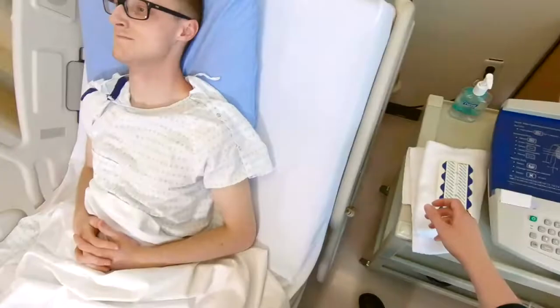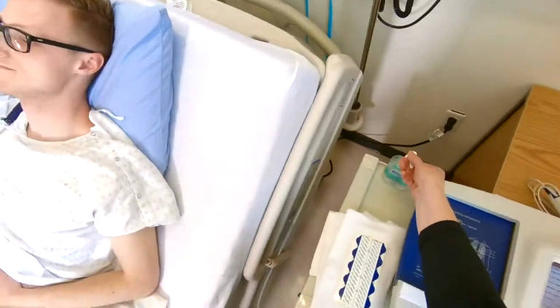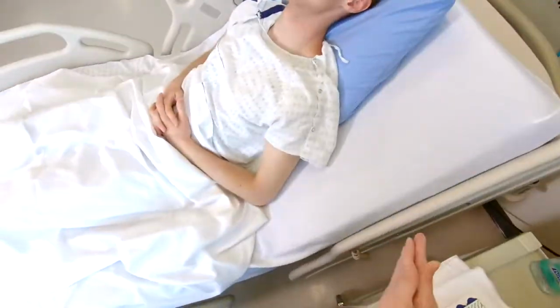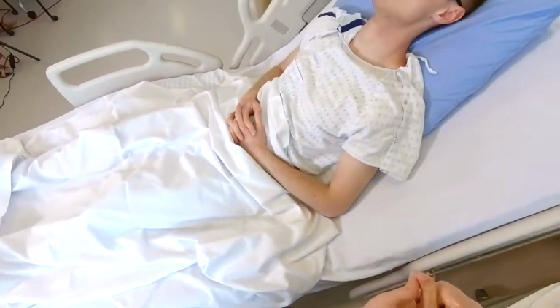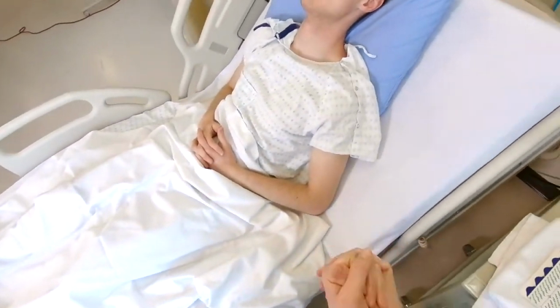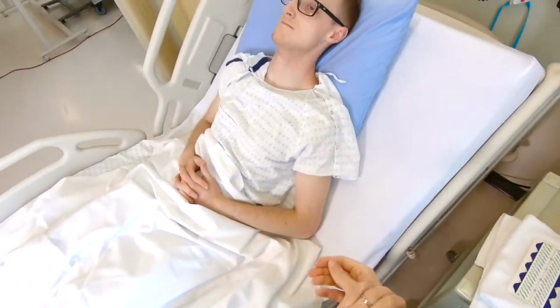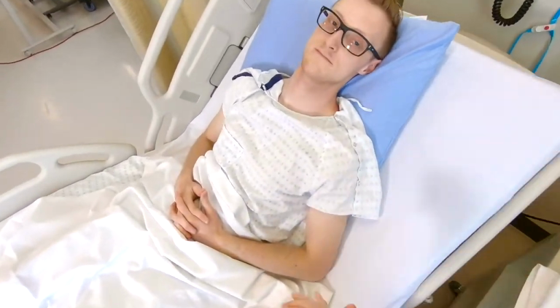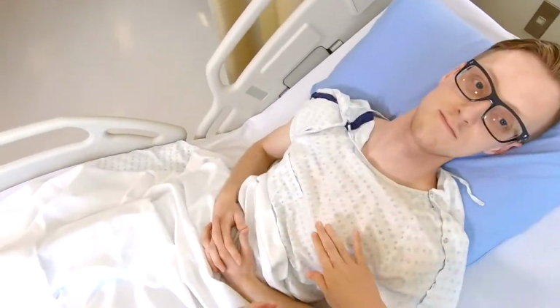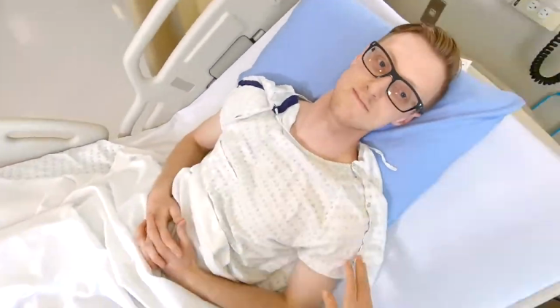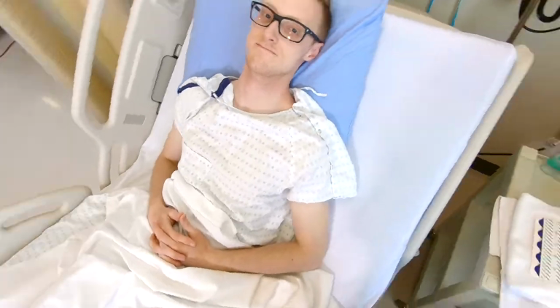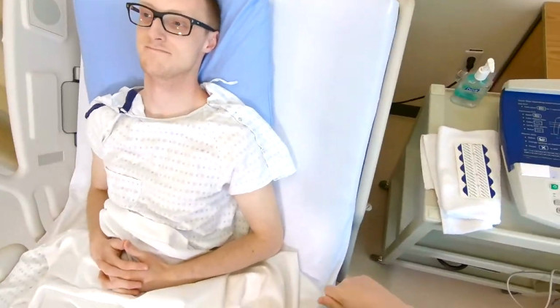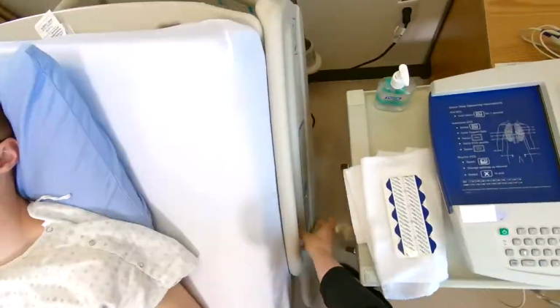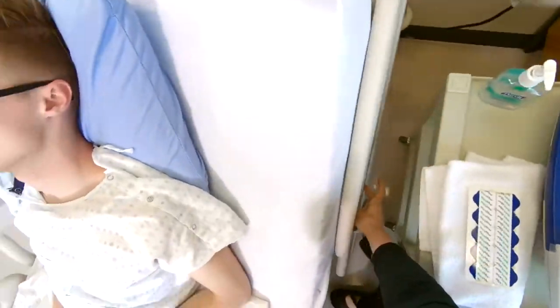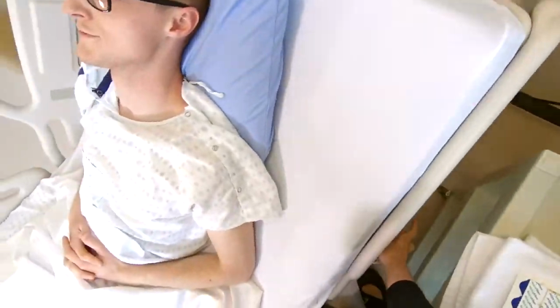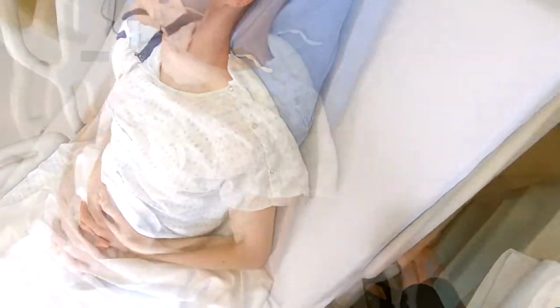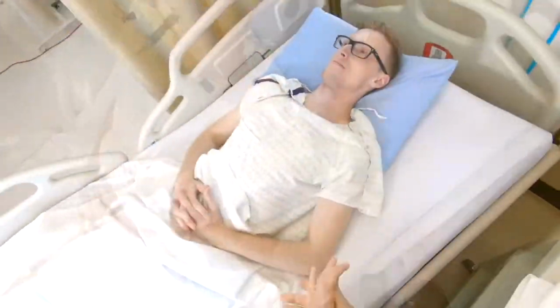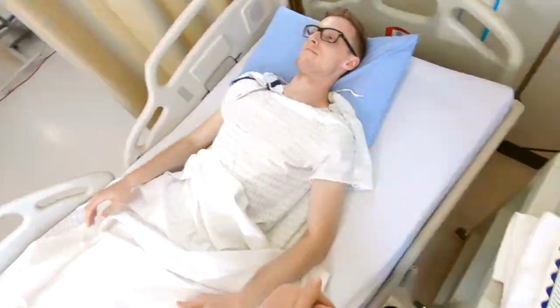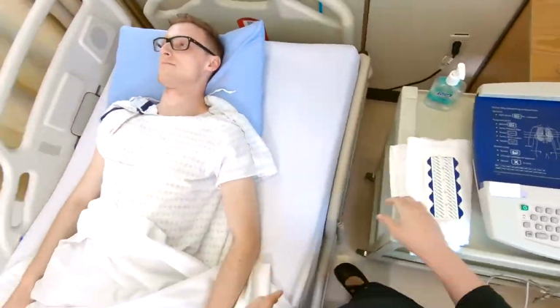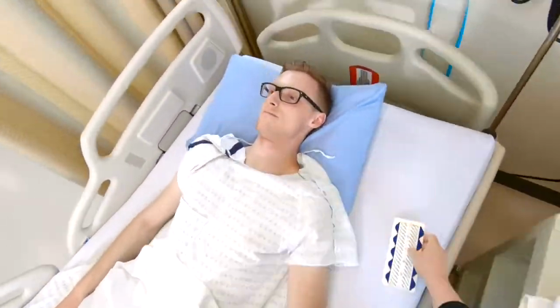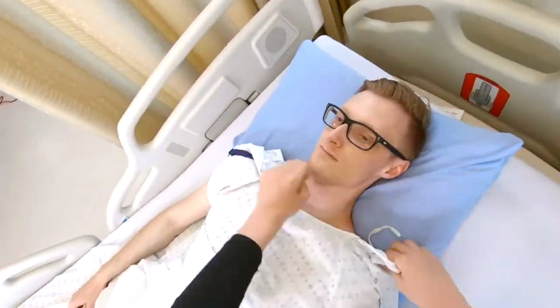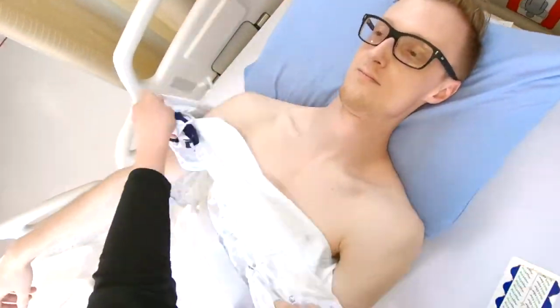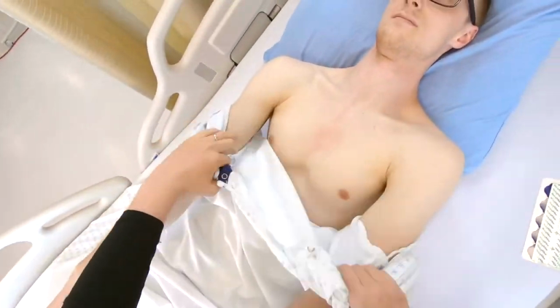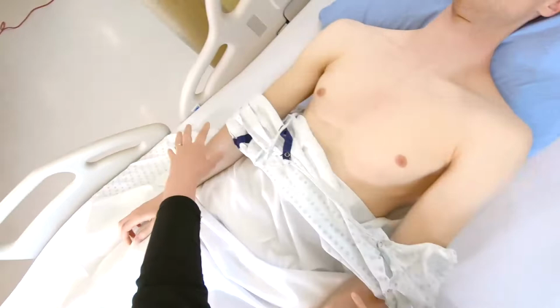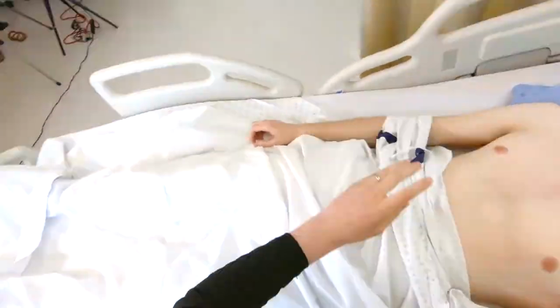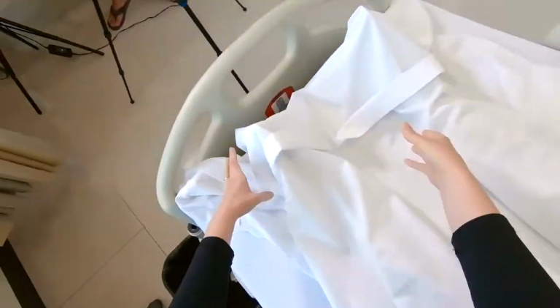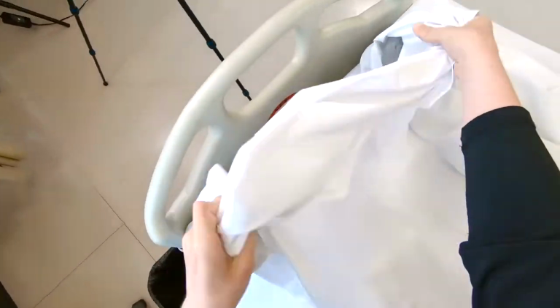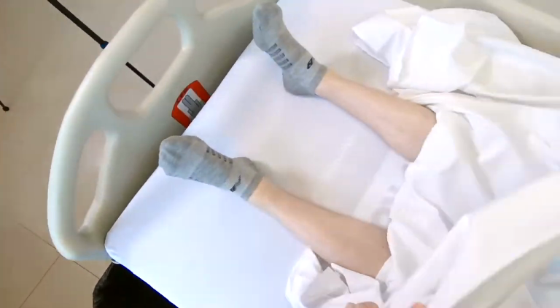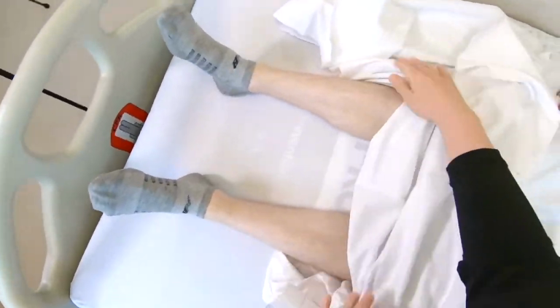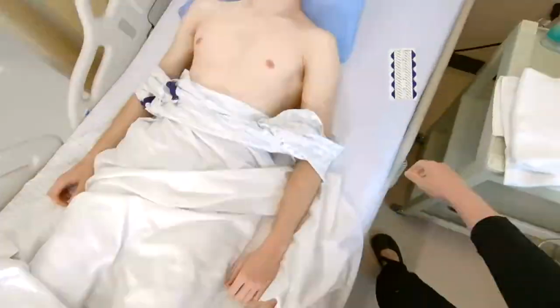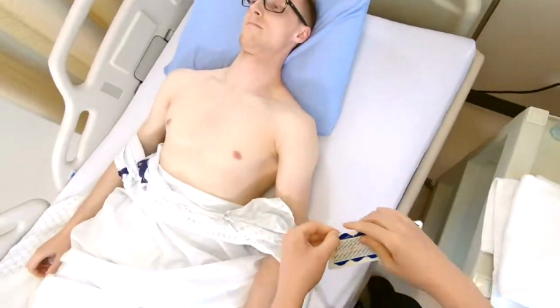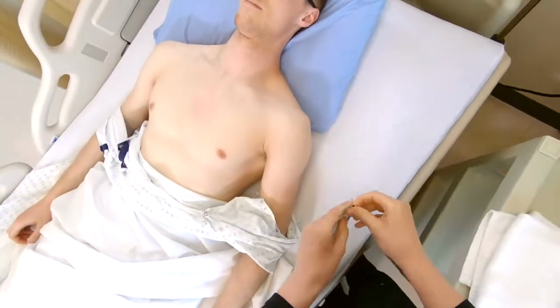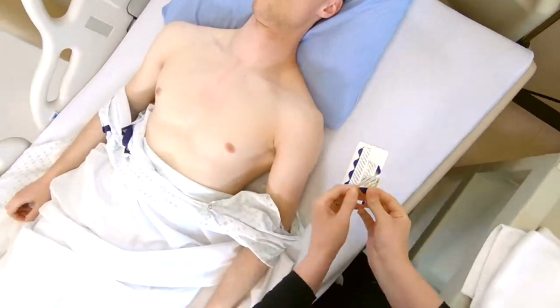Perform hand hygiene. Explain the test to the patient and have them lay as flat as tolerated to obtain the best tracing possible. Expose only the required areas of their body, drying any skin if wet or diaphoretic.